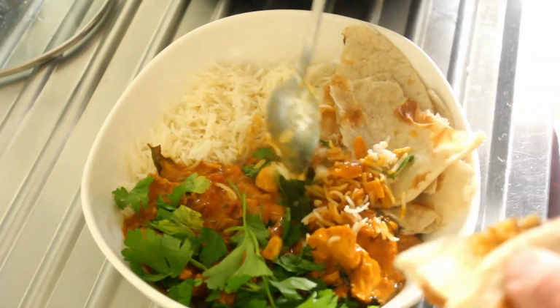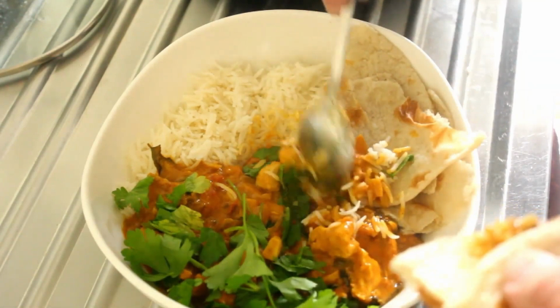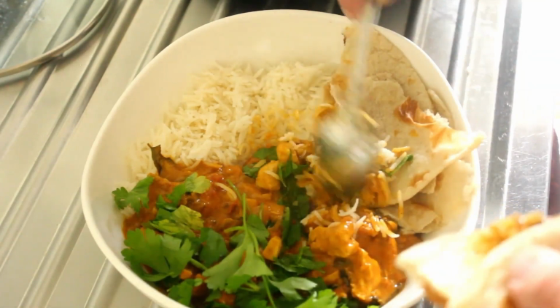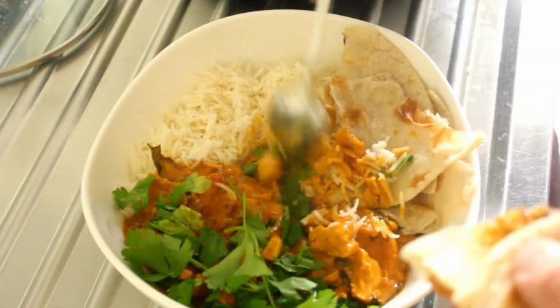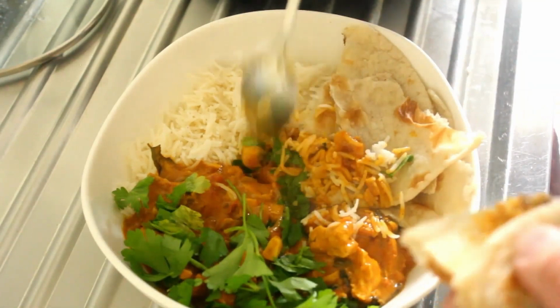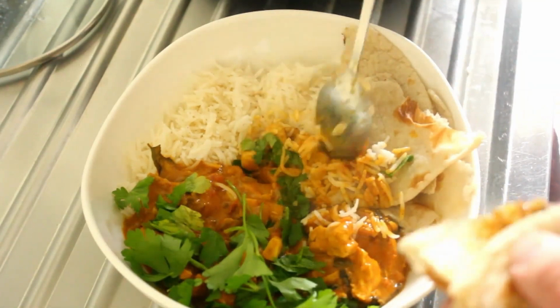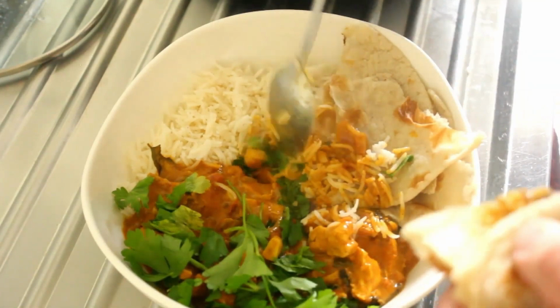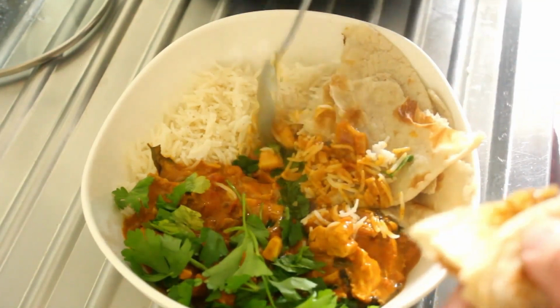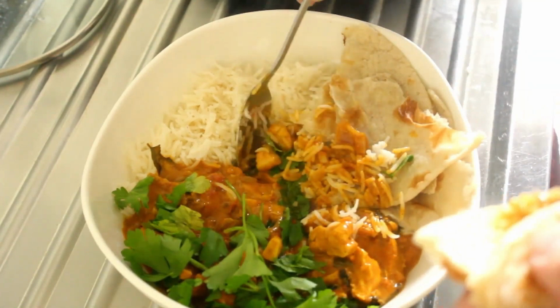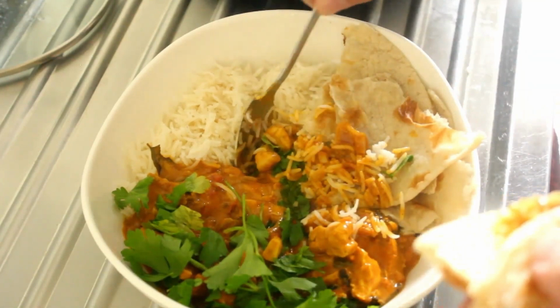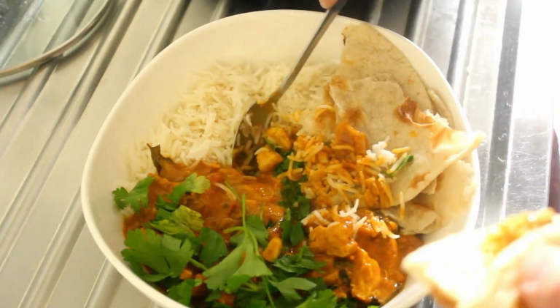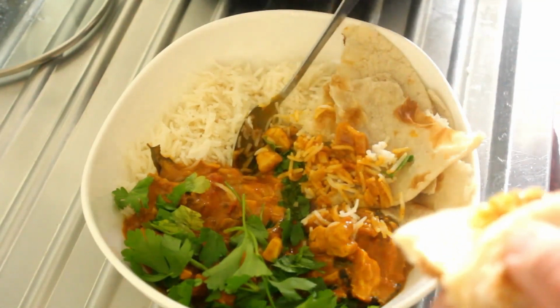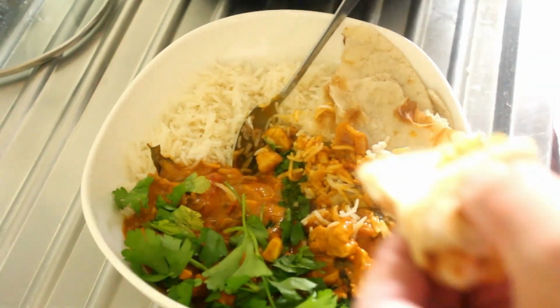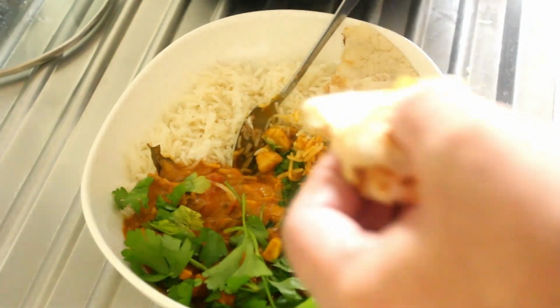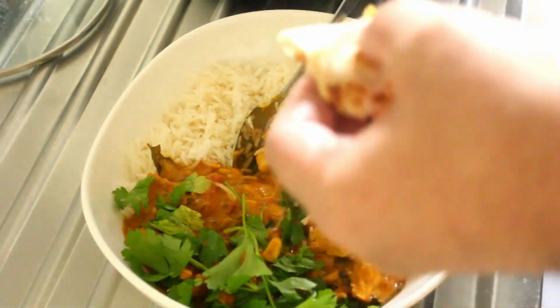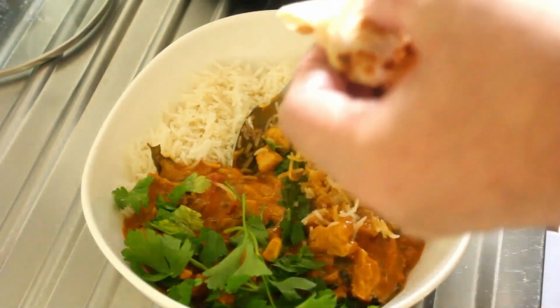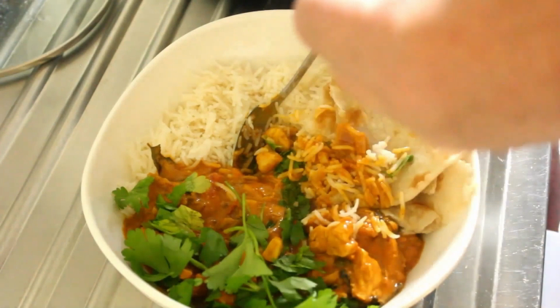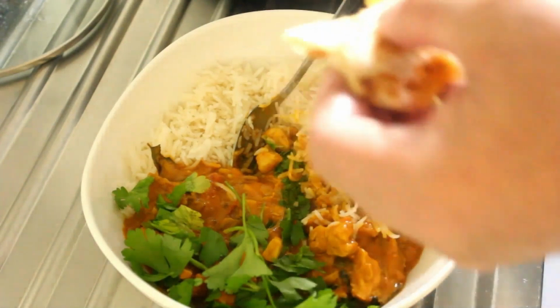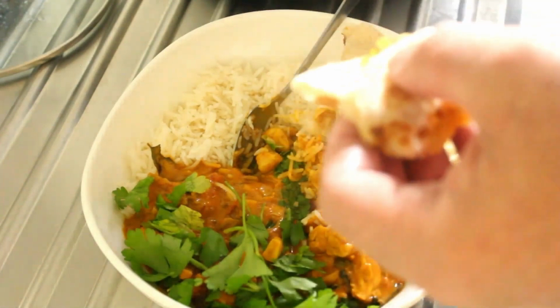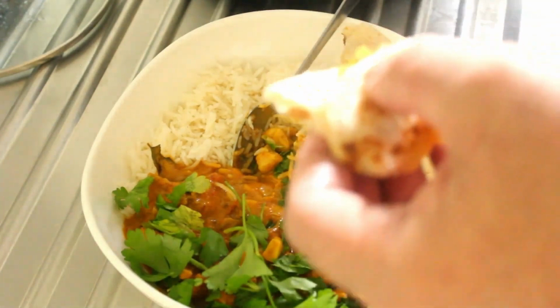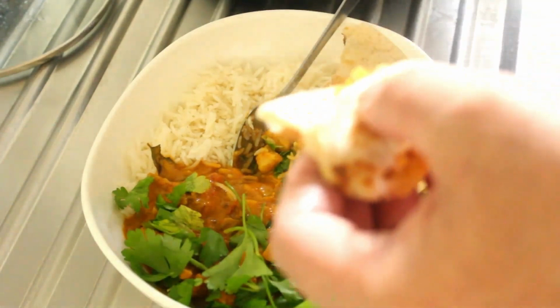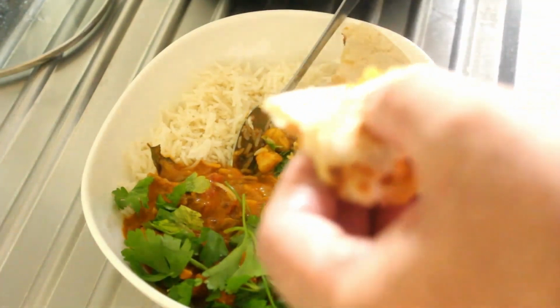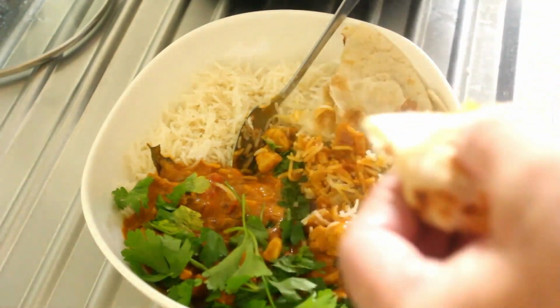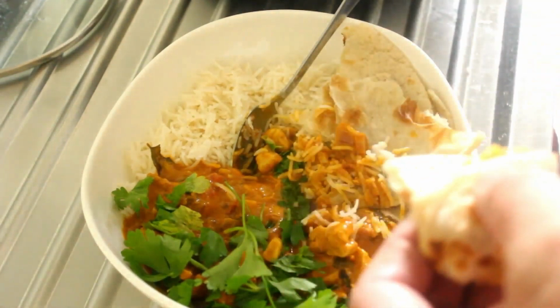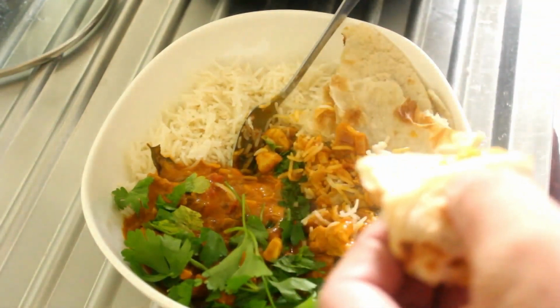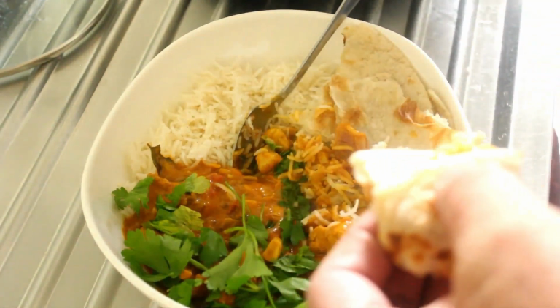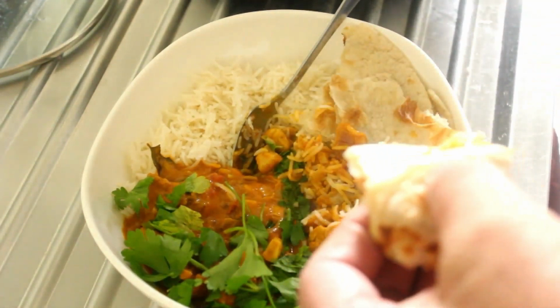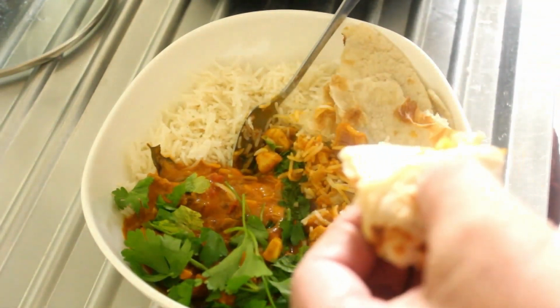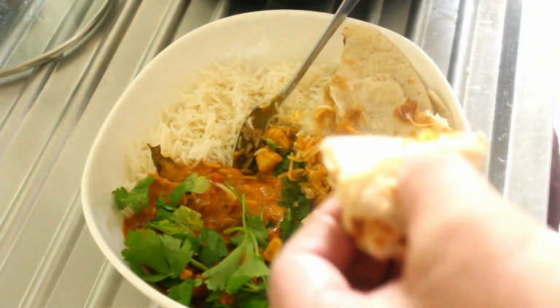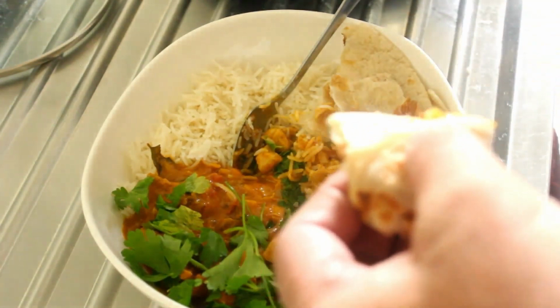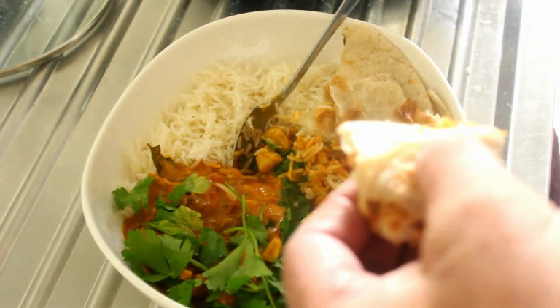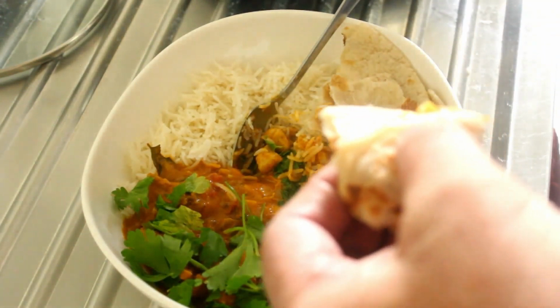That is beautiful, absolutely beautiful. I'm going to get stuck in and I'll catch you on the next recipe.